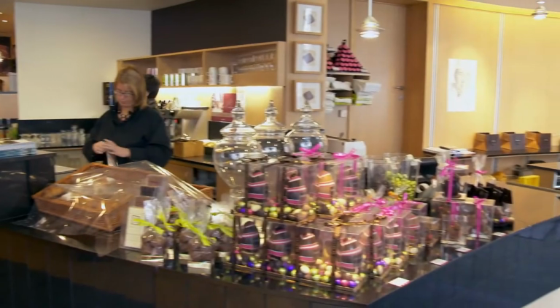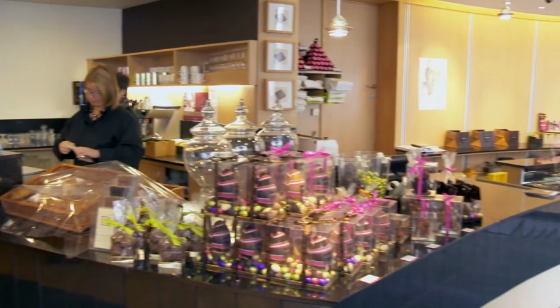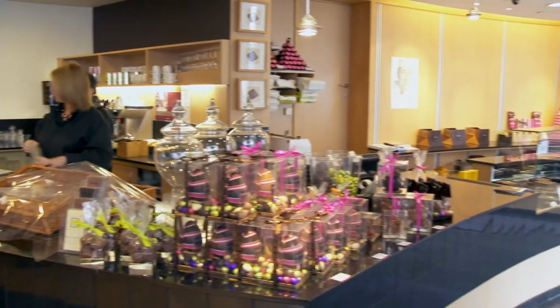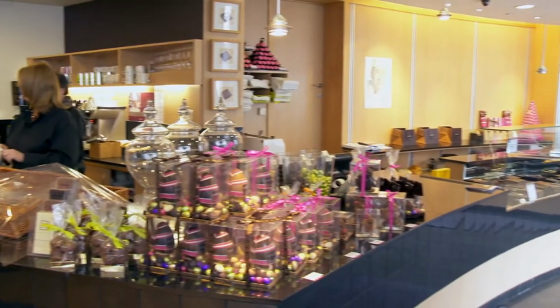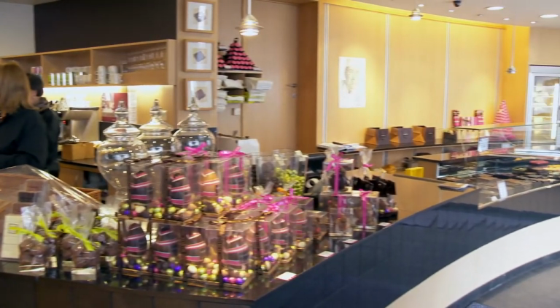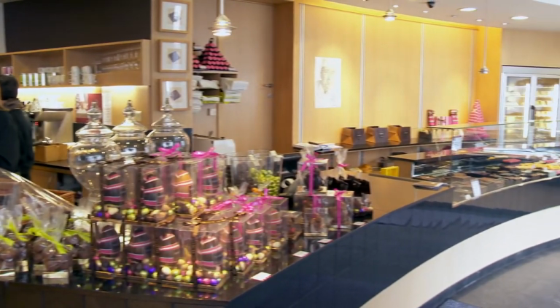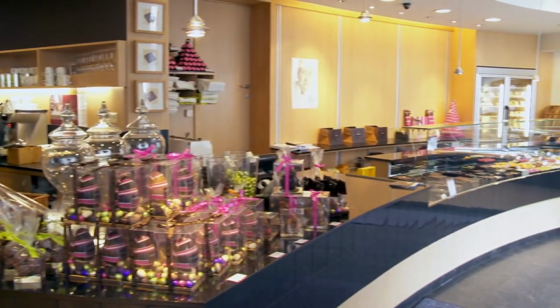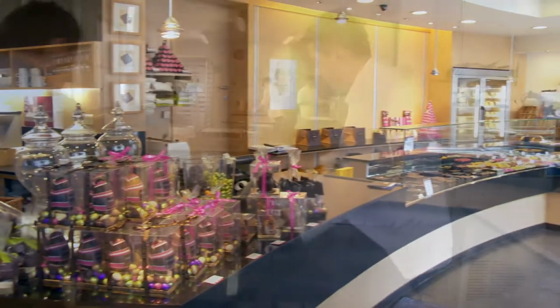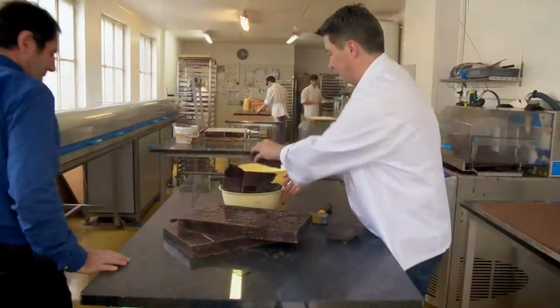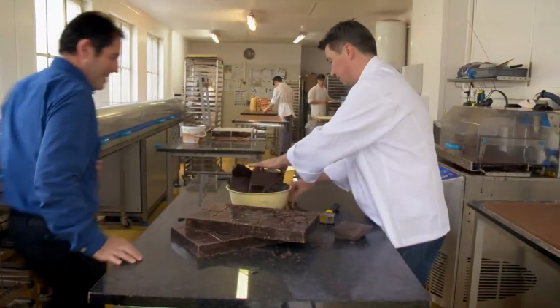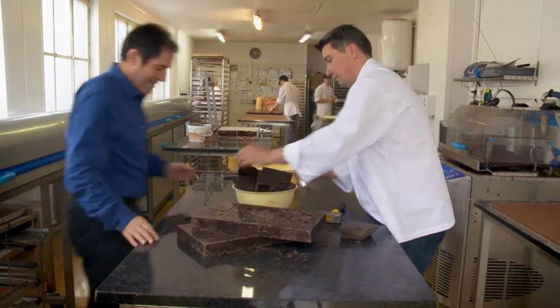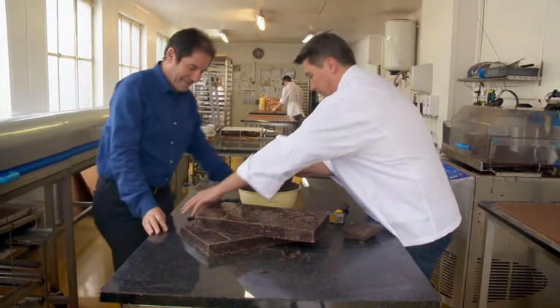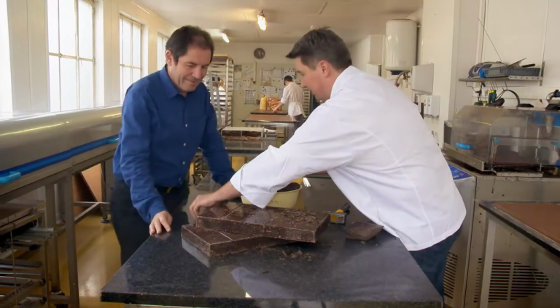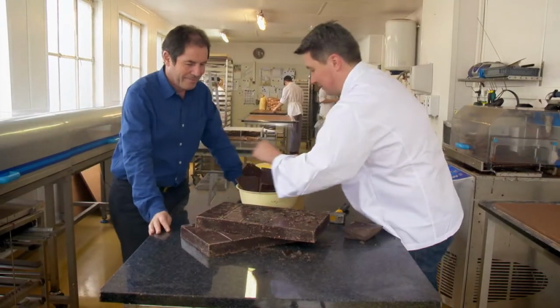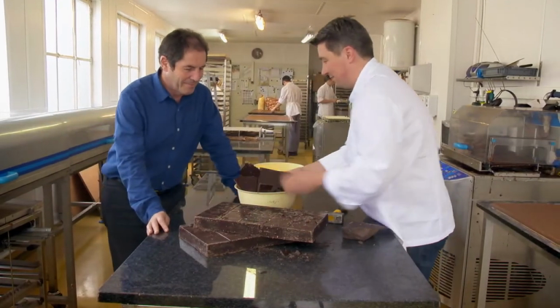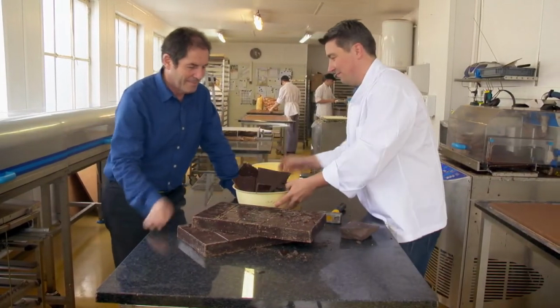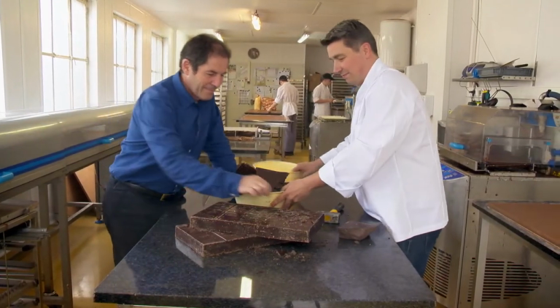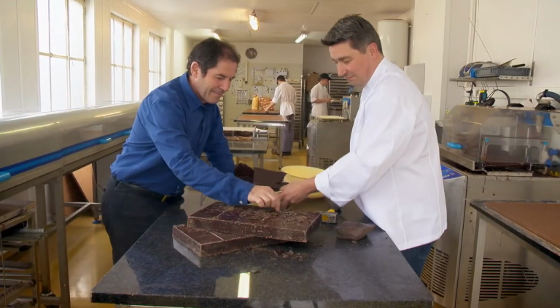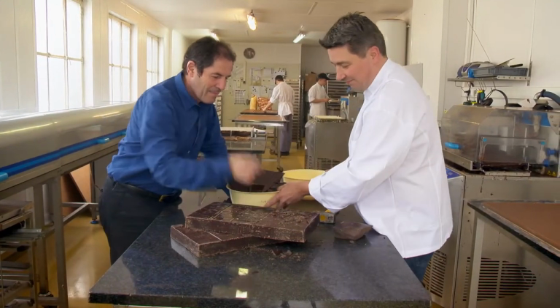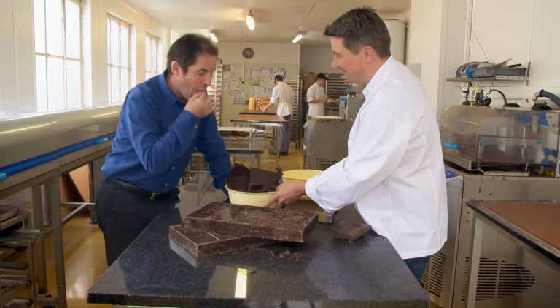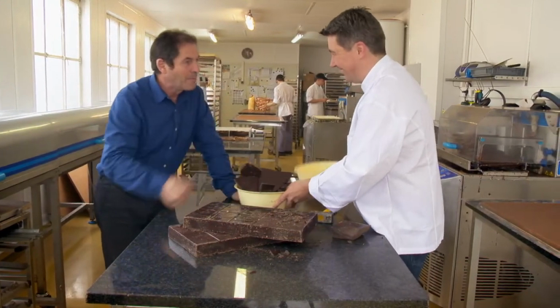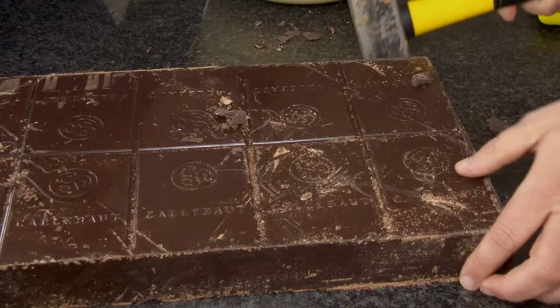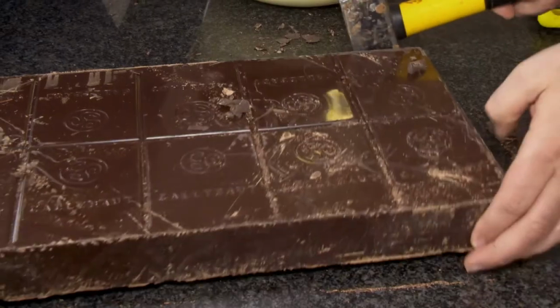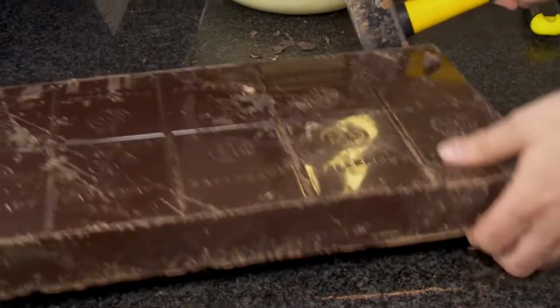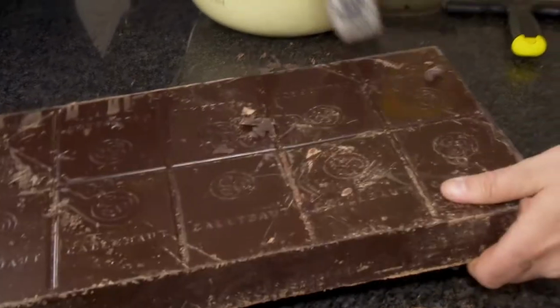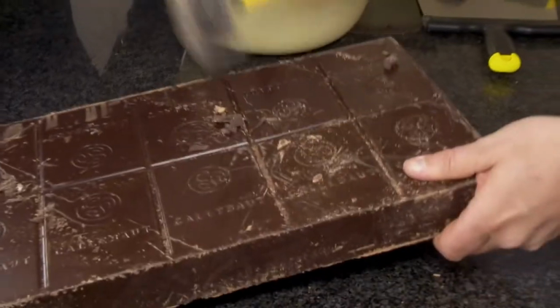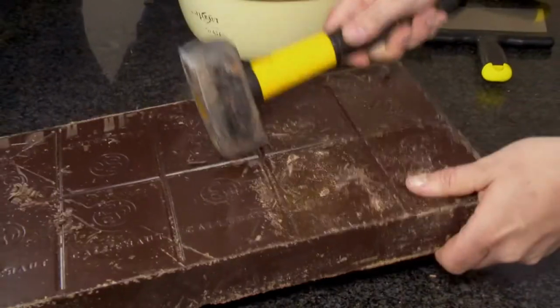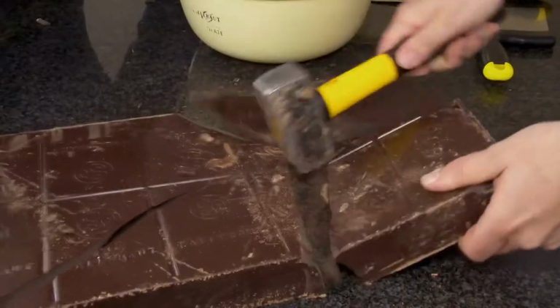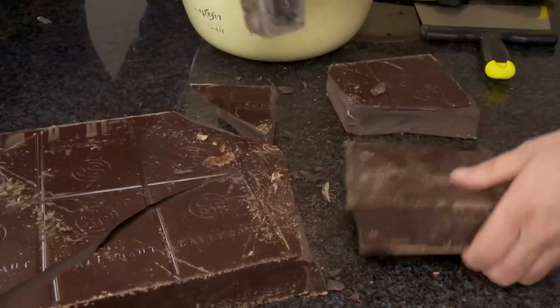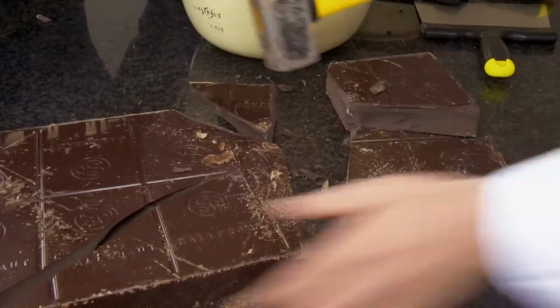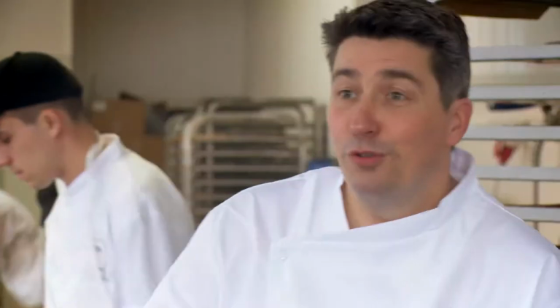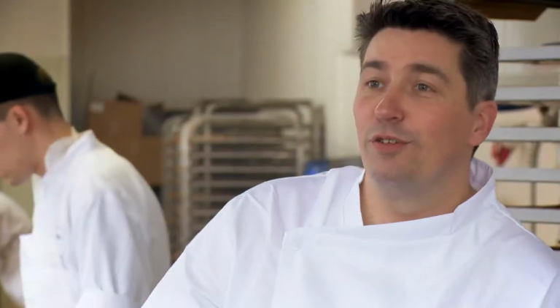Belgium abounds in excellent chocolate shops. Jean-Philippe Darcy near Liège is a great pâtissier and a very creative master chocolatier. There is always an evolution.